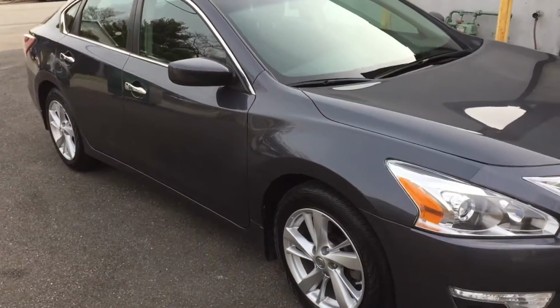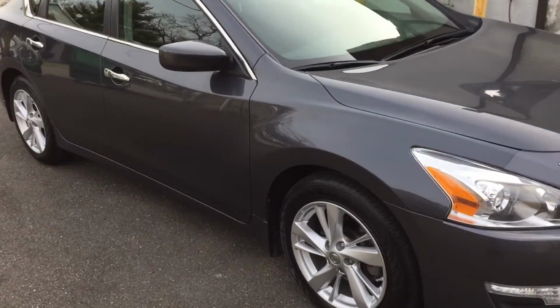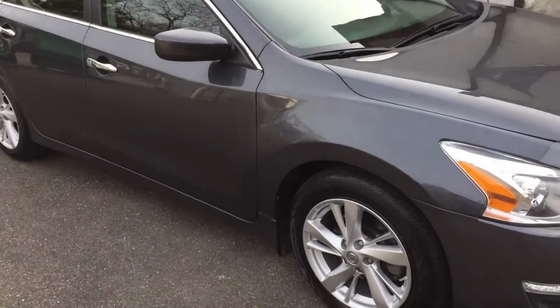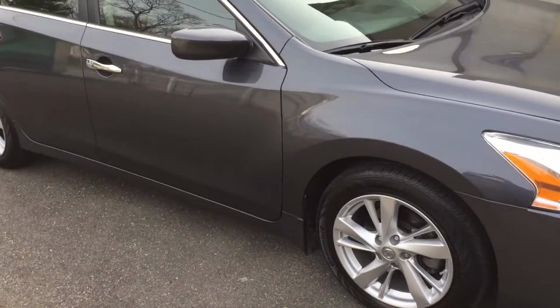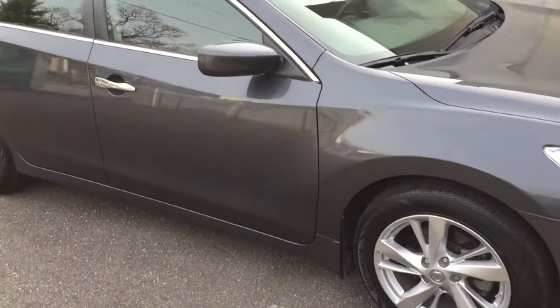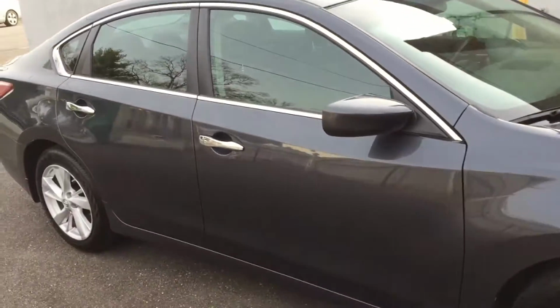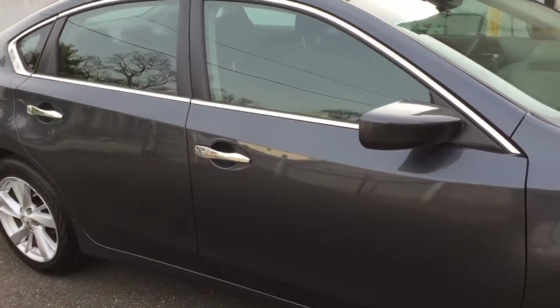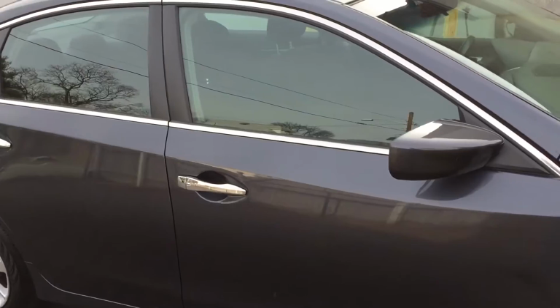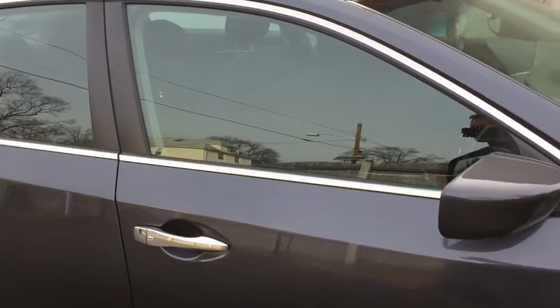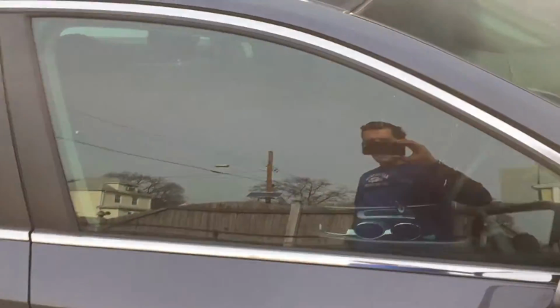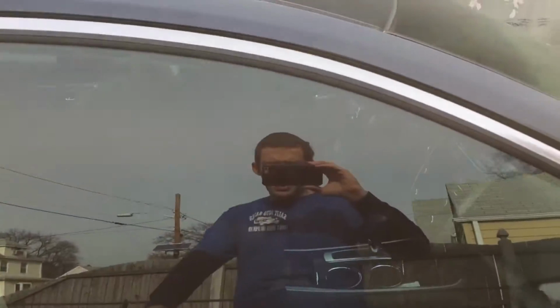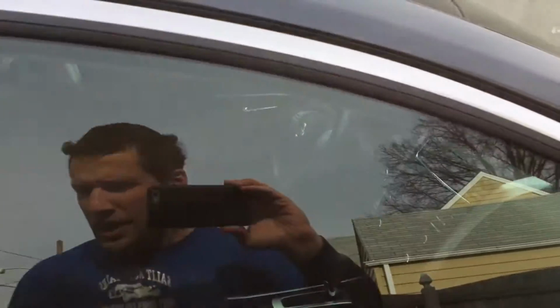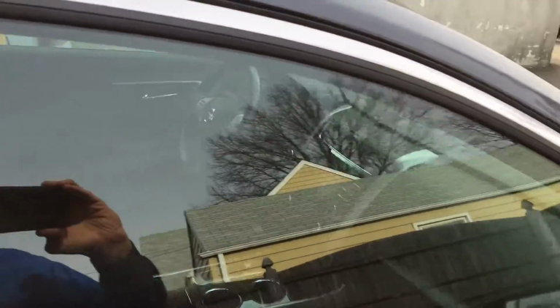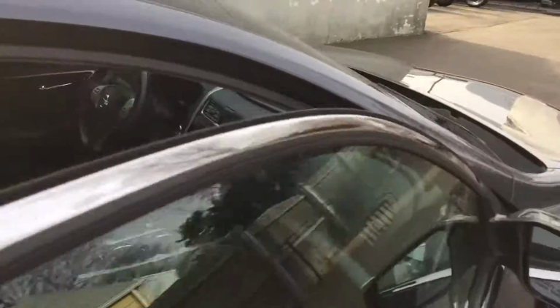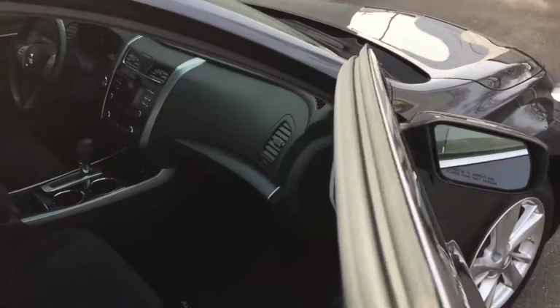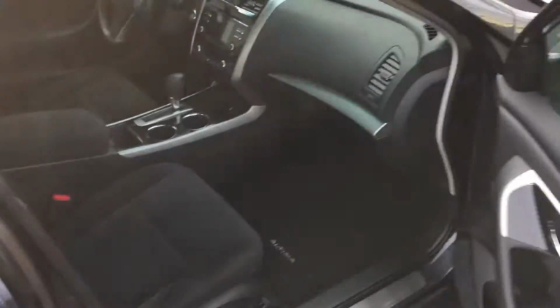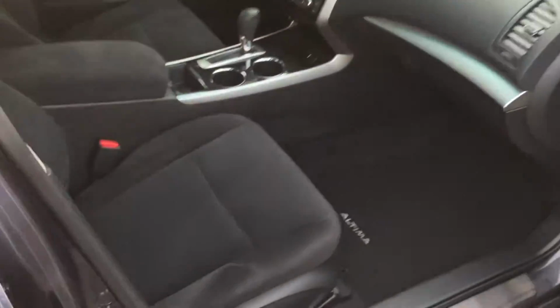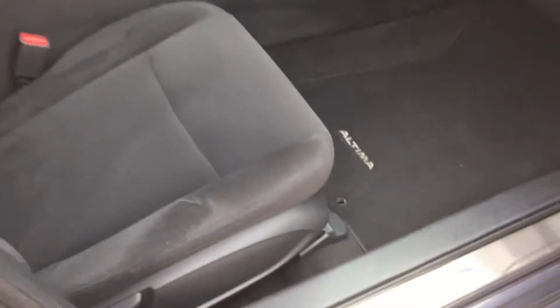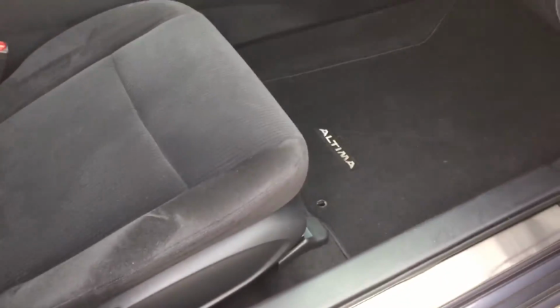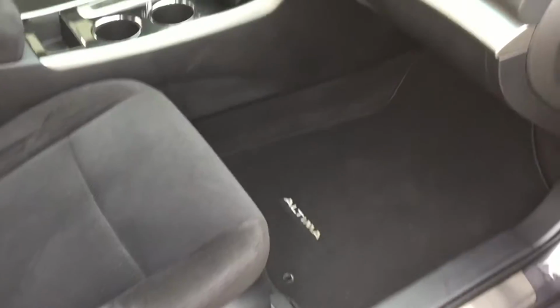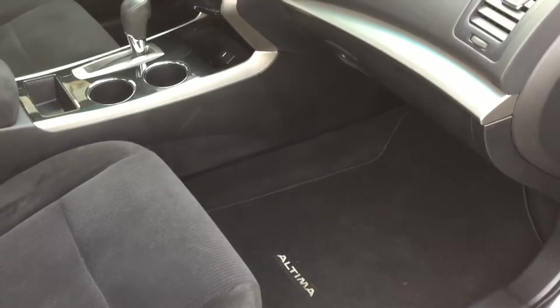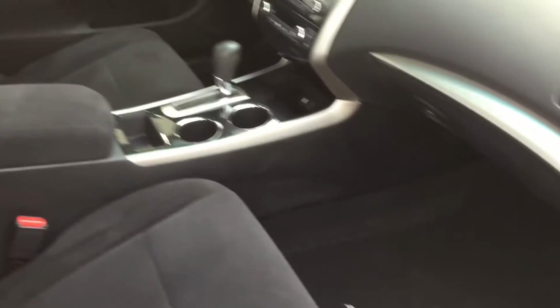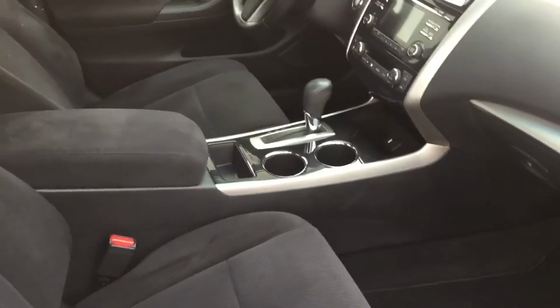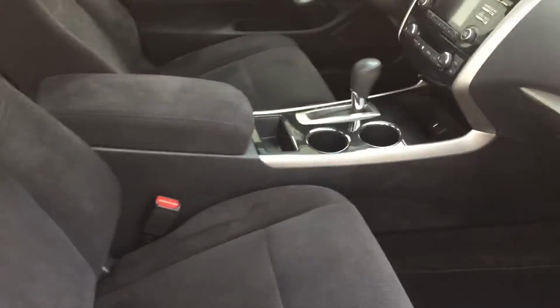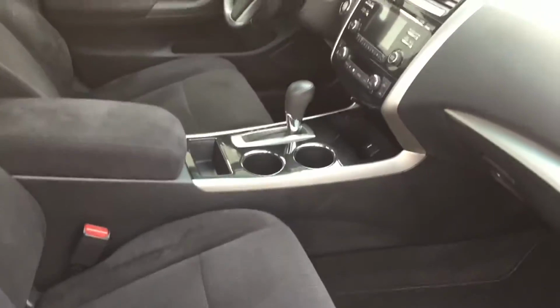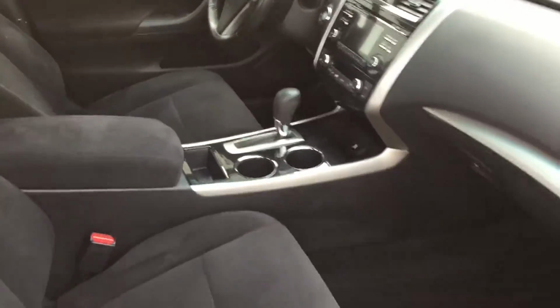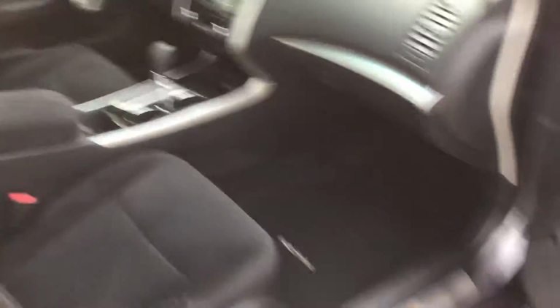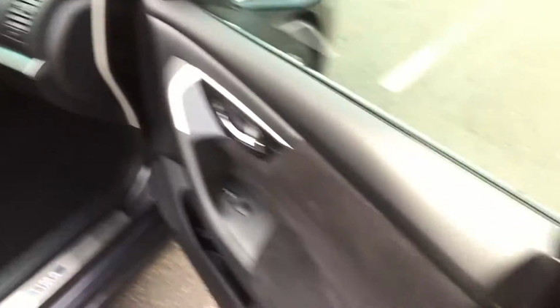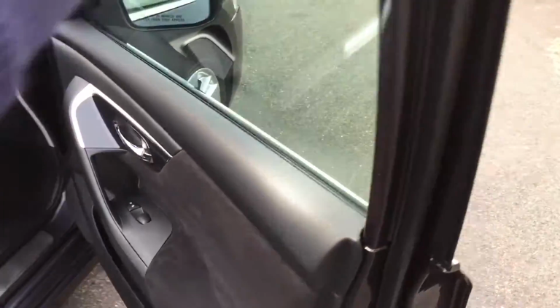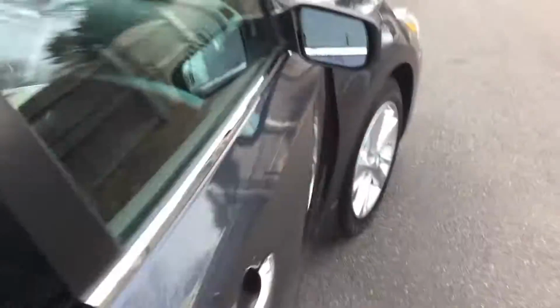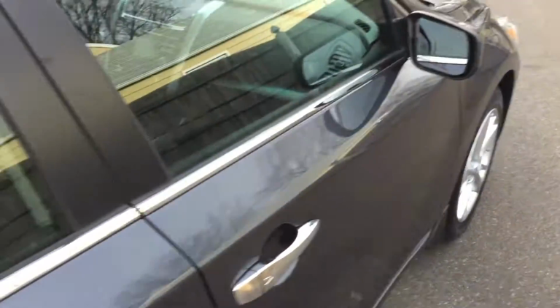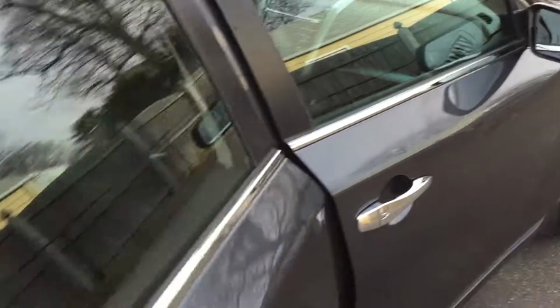It comes with a lot of cool features including alloy wheels, Bluetooth, backup camera, ABS, traction control, clean inside, clean Carfax. Hey, 19,000 miles — better be clean.